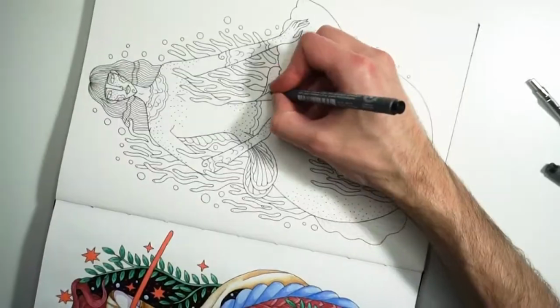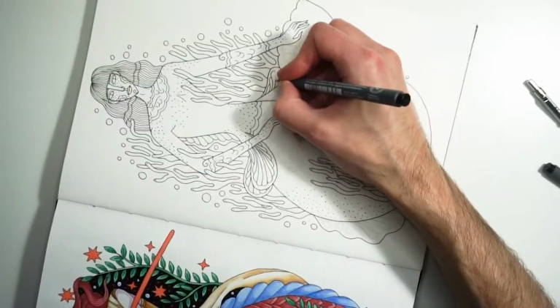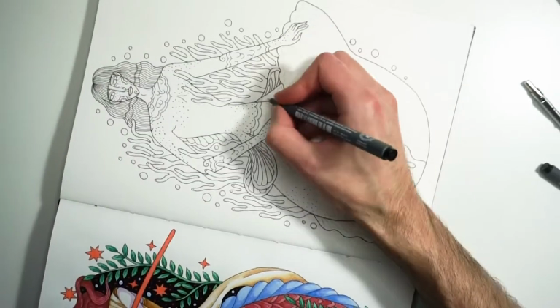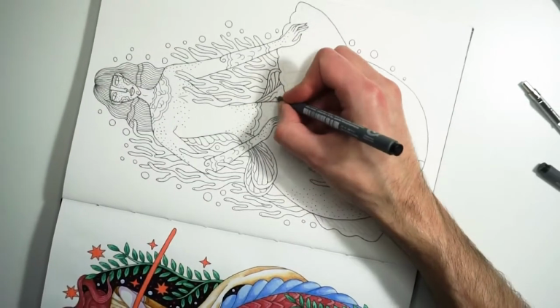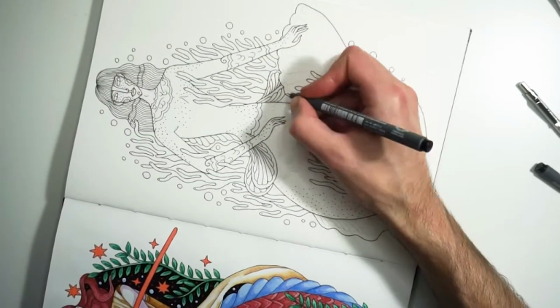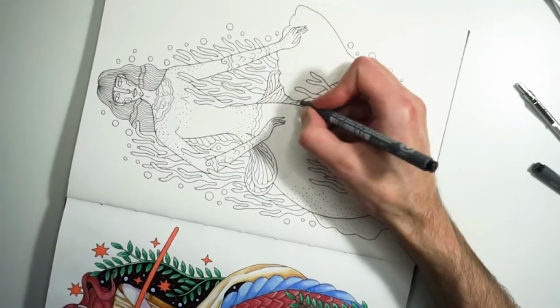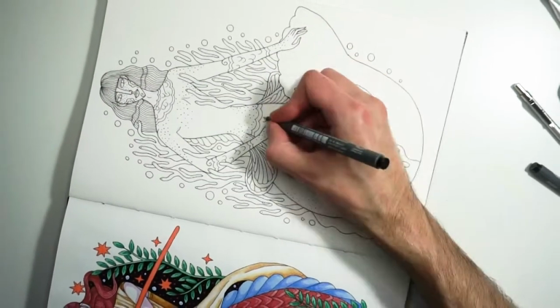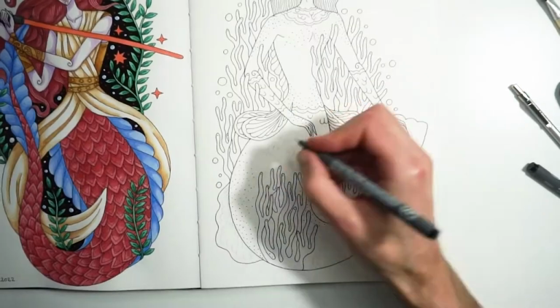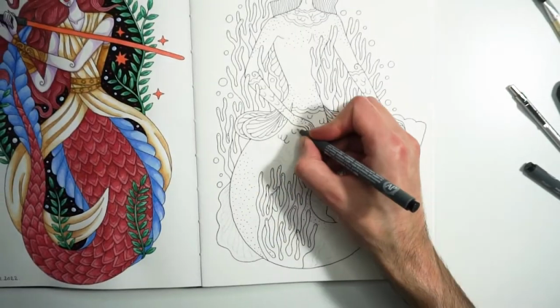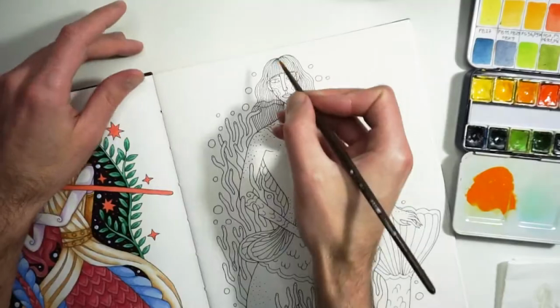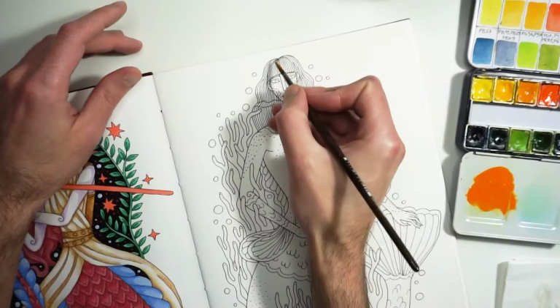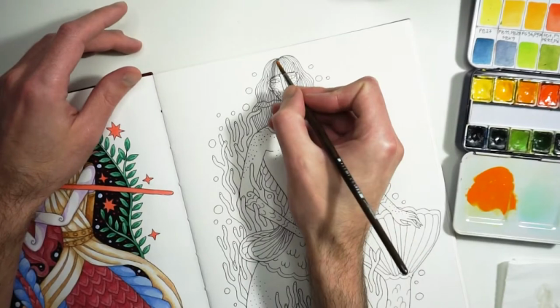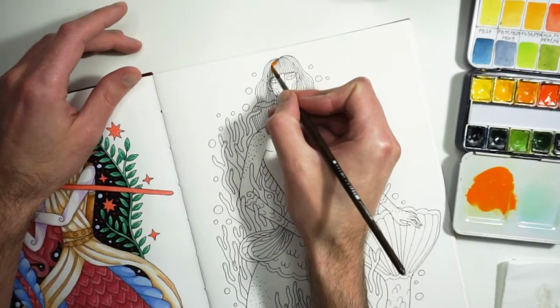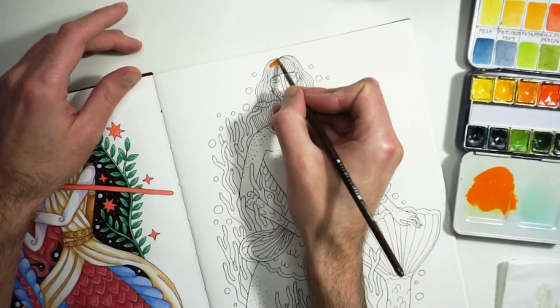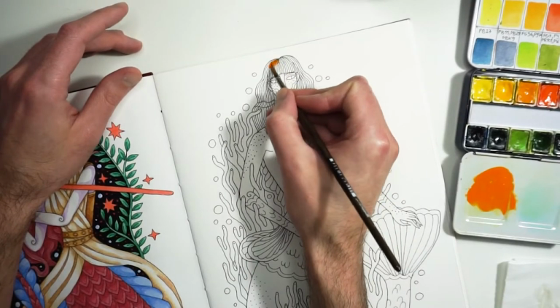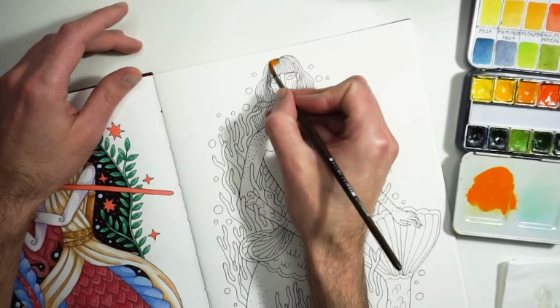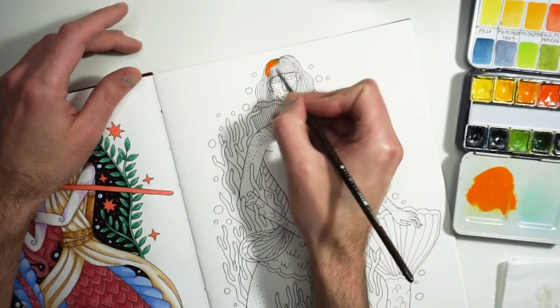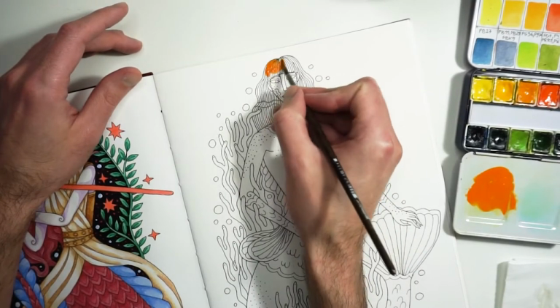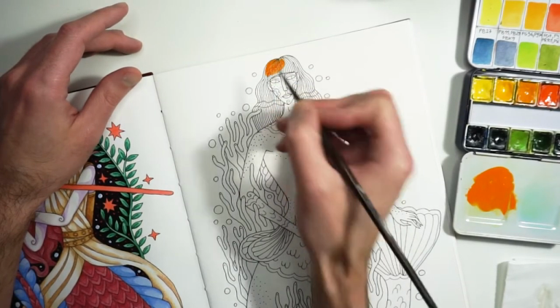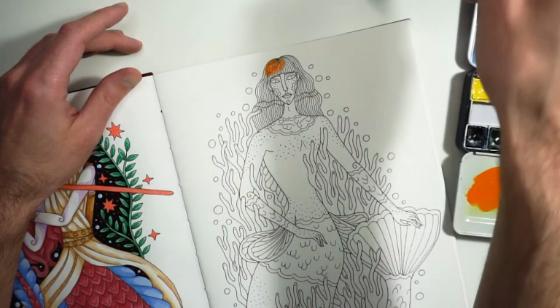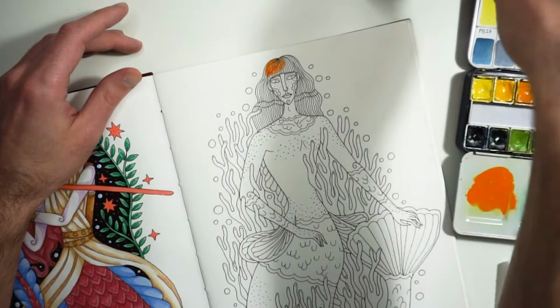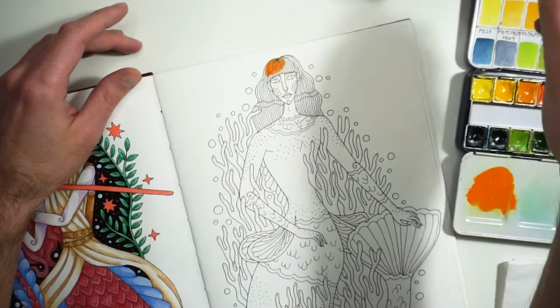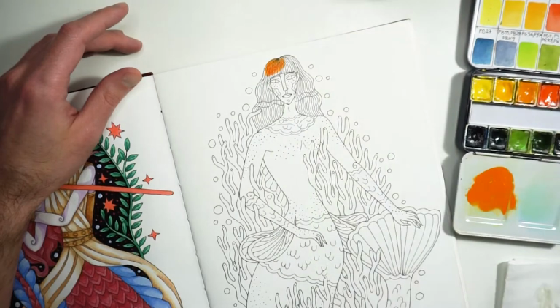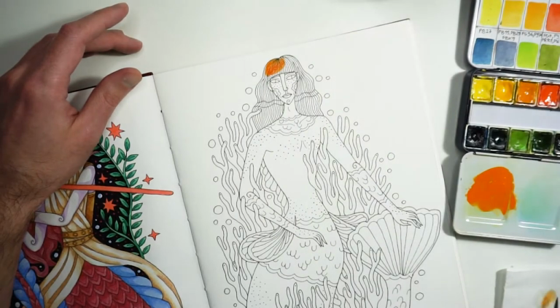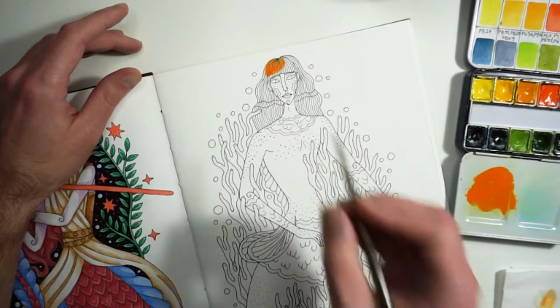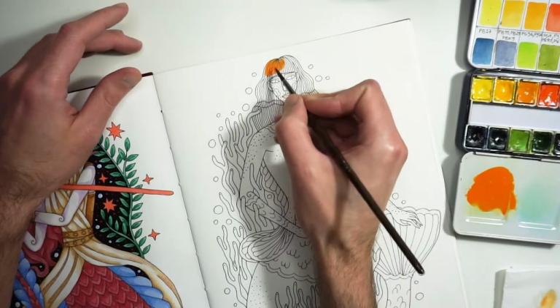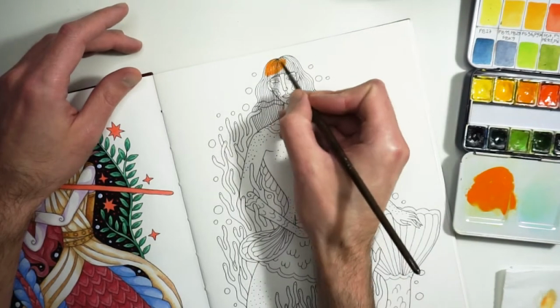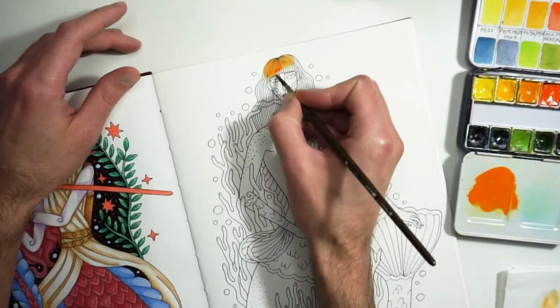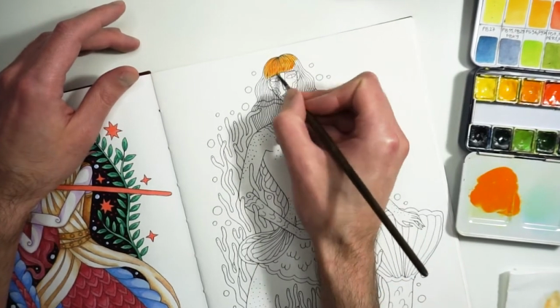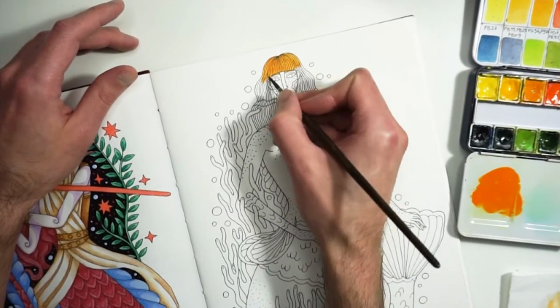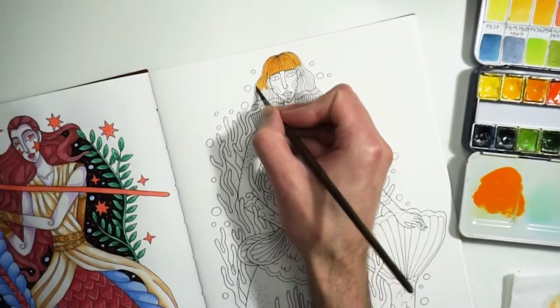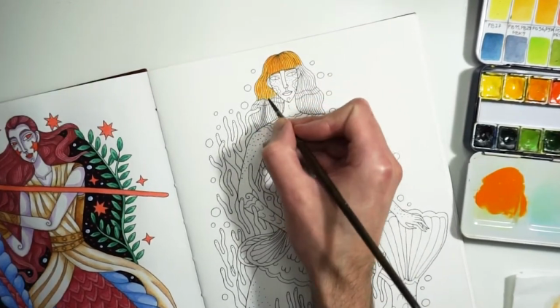In this video I create another two mermaids for the Mermaid 2022 illustration challenge. The illustrations are for the prompts from day 5 and day 6.